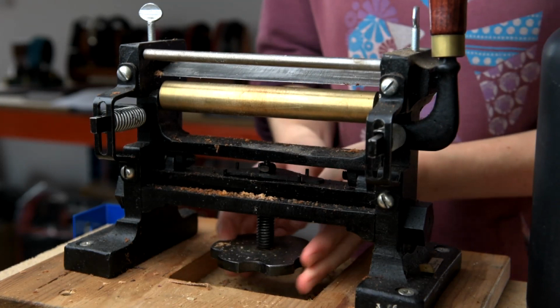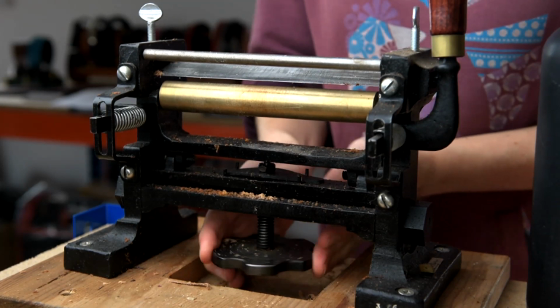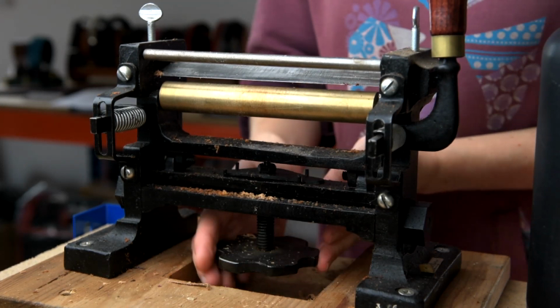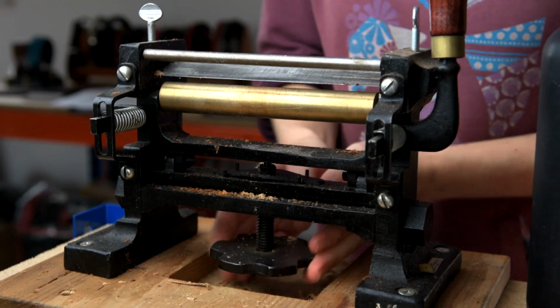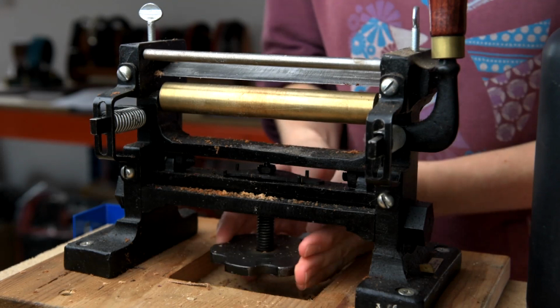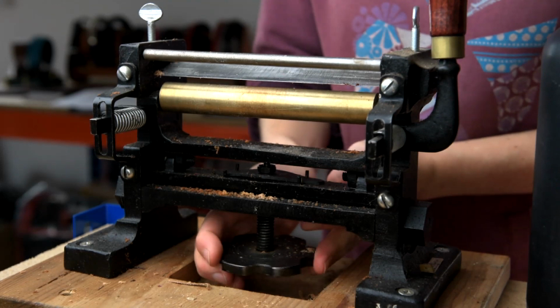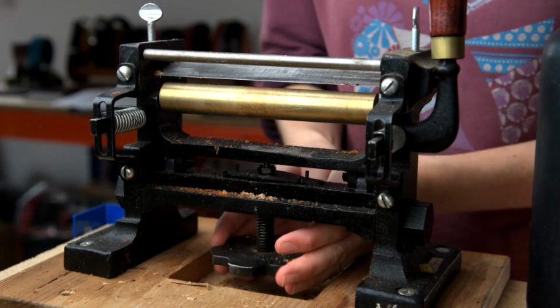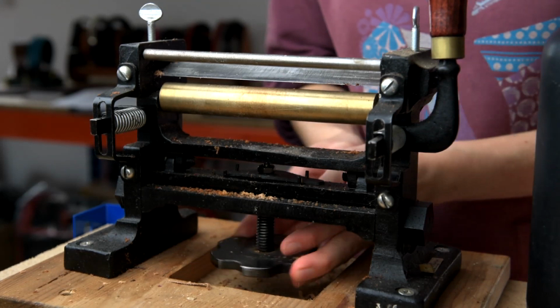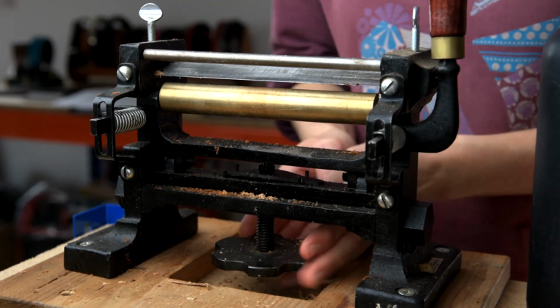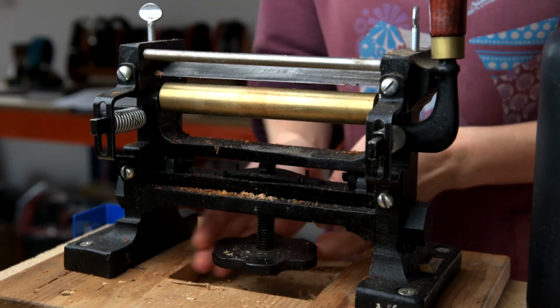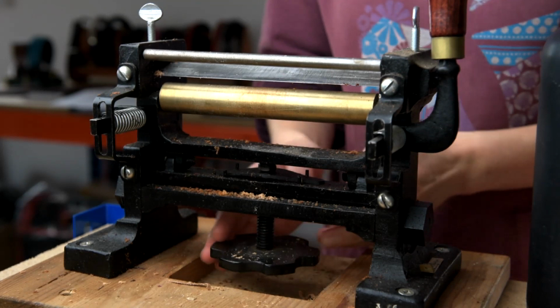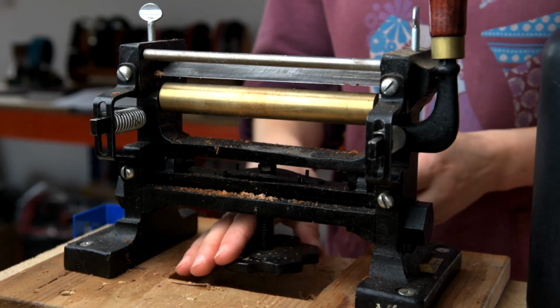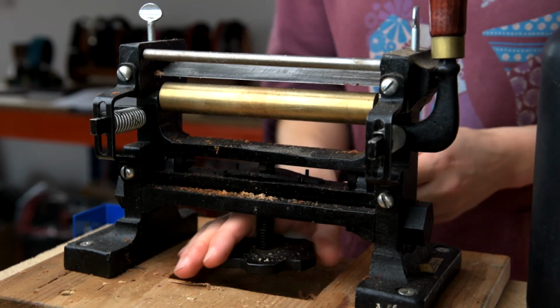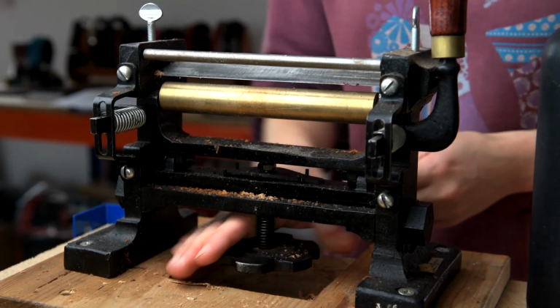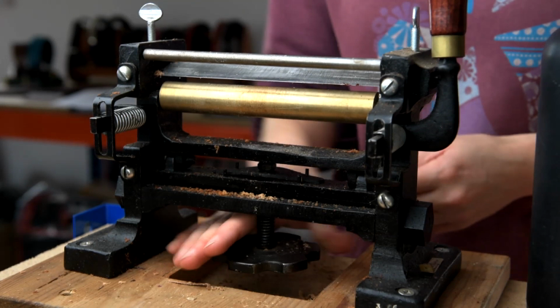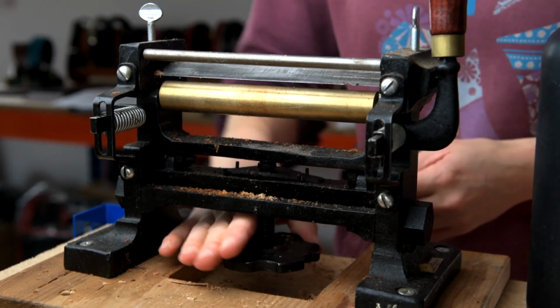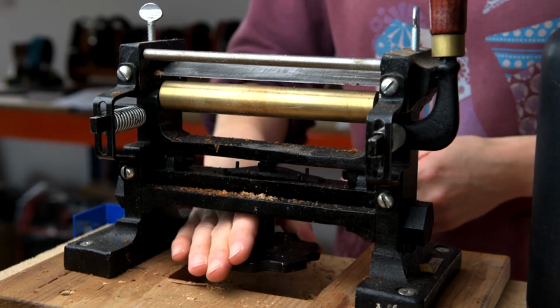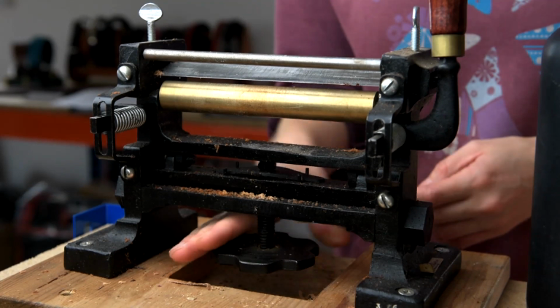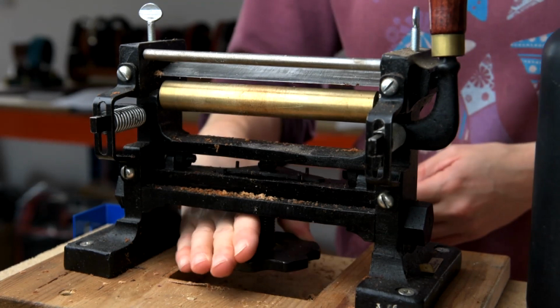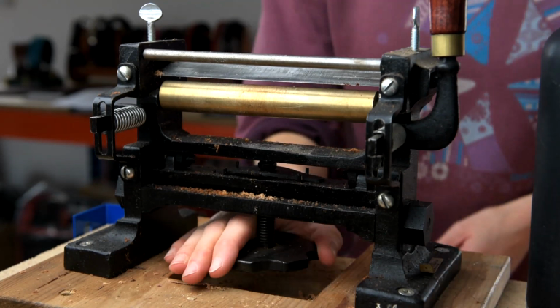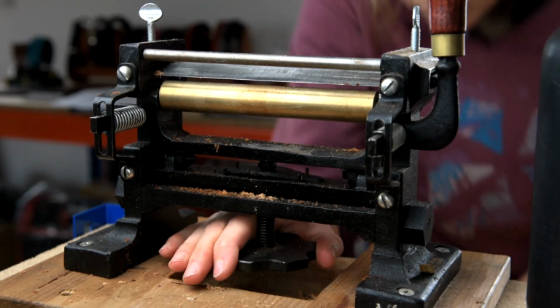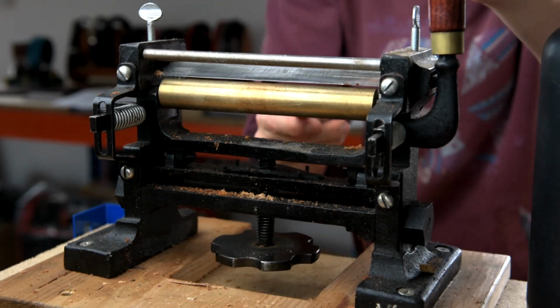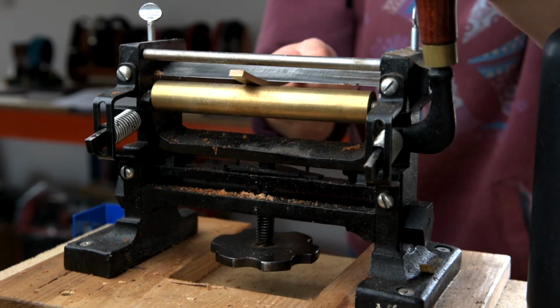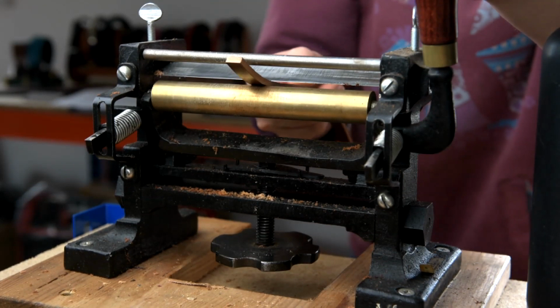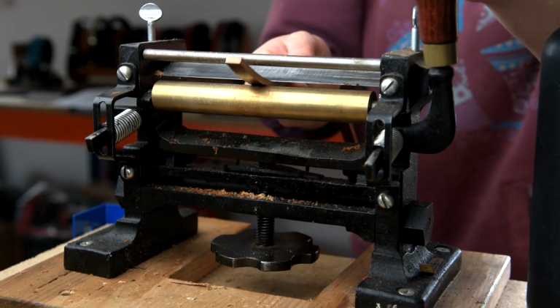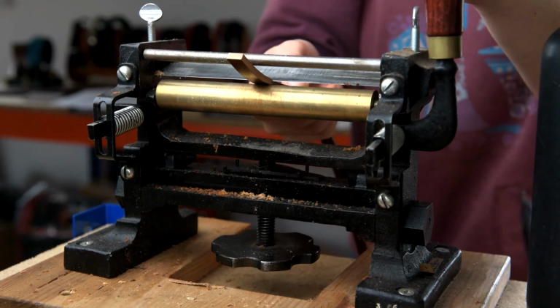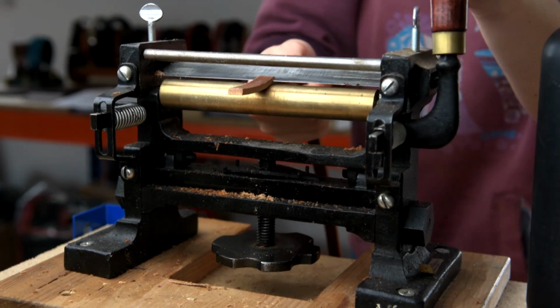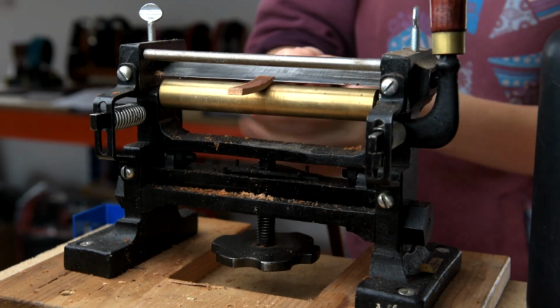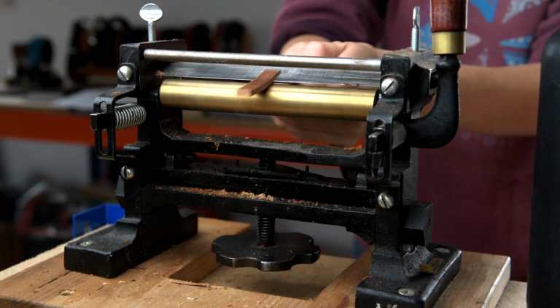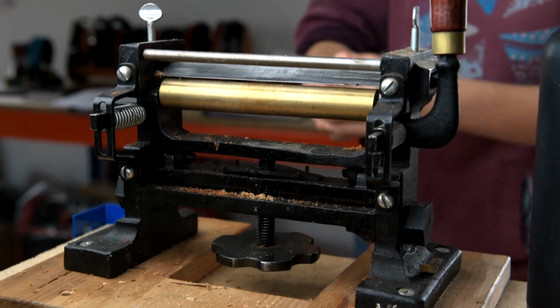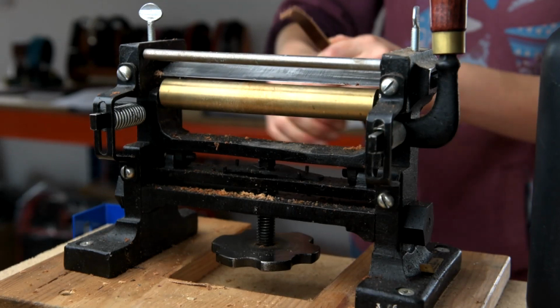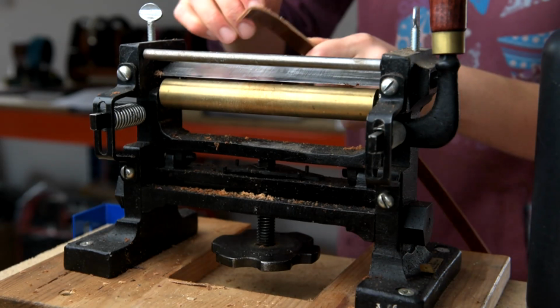The dial at the bottom sets the distance to the knife and you might need to do a few test bits first. Once you have got your splitting machine set to the distance that you want, you can then pull your strip of leather through.